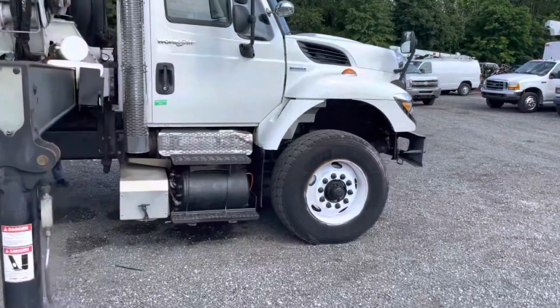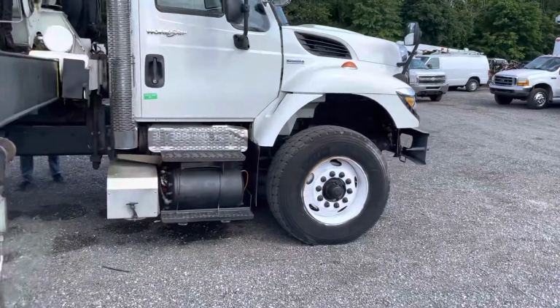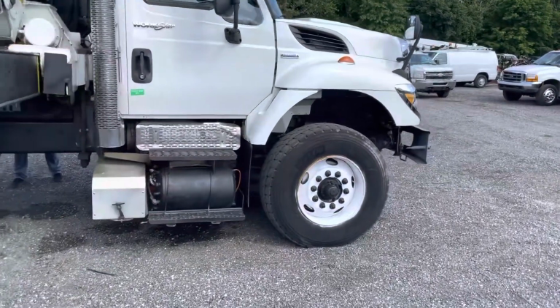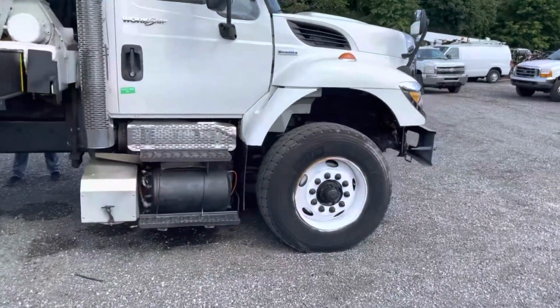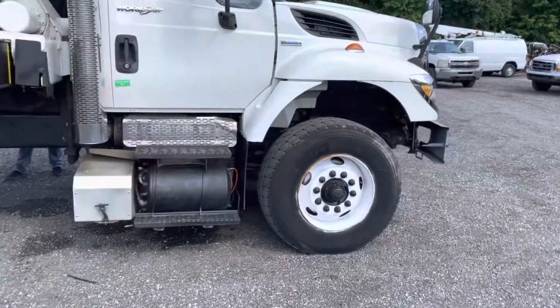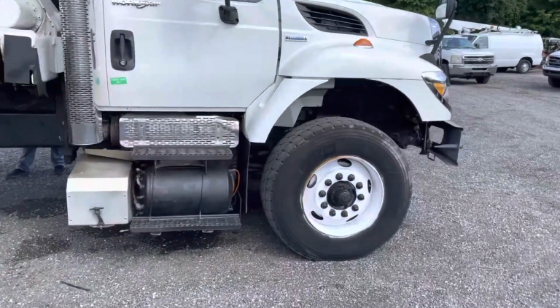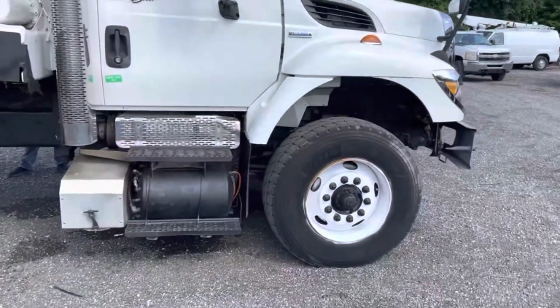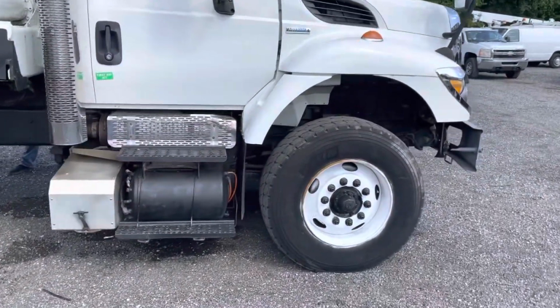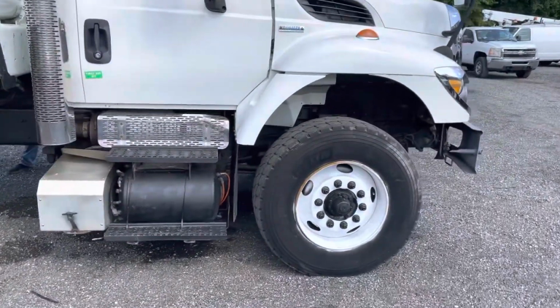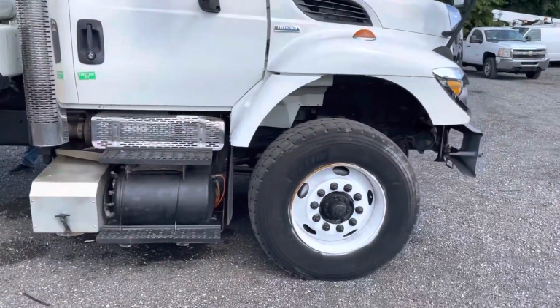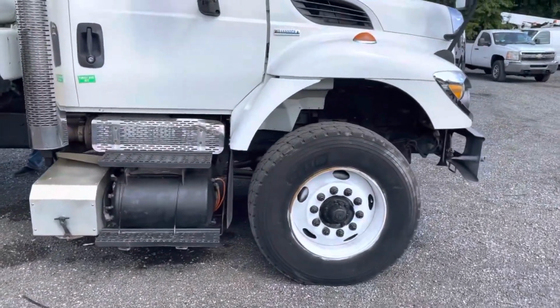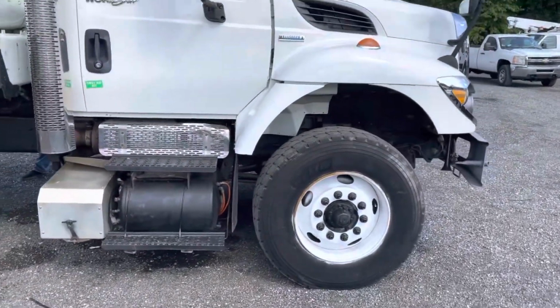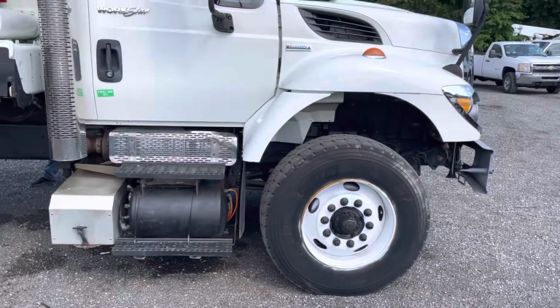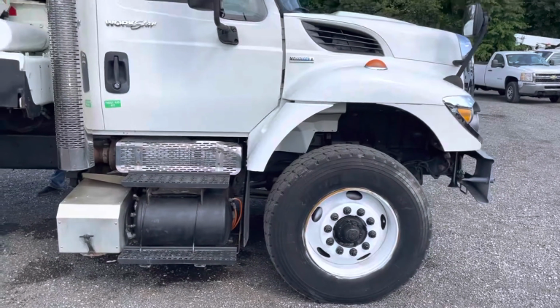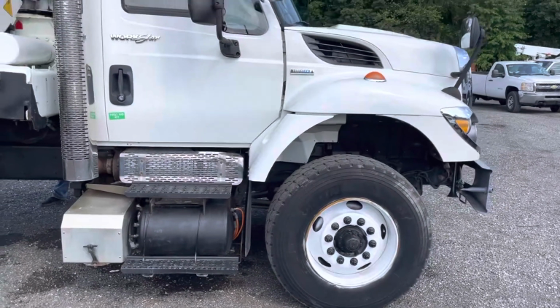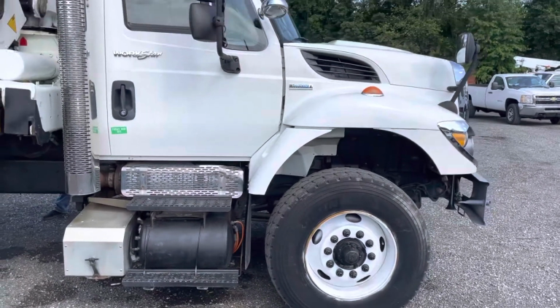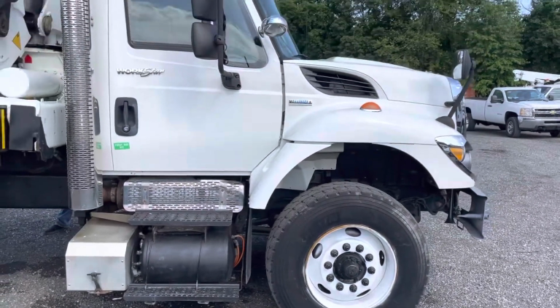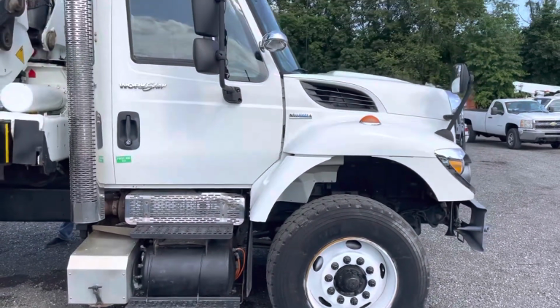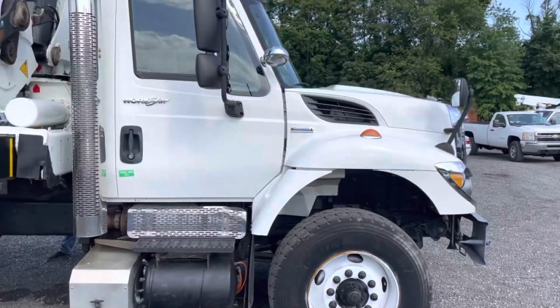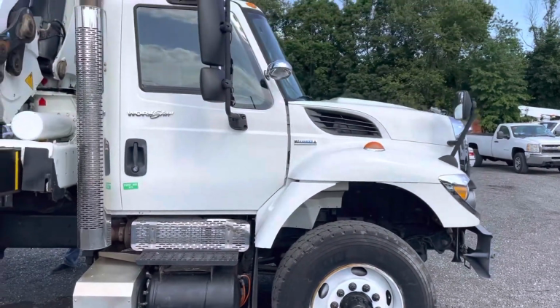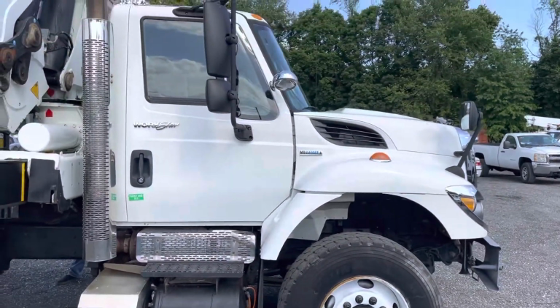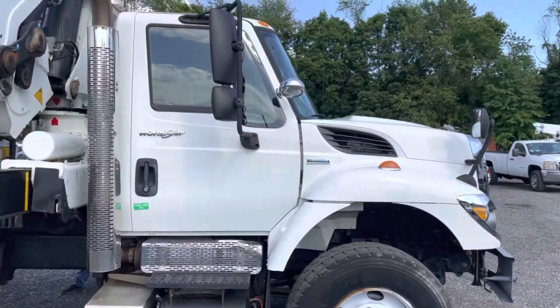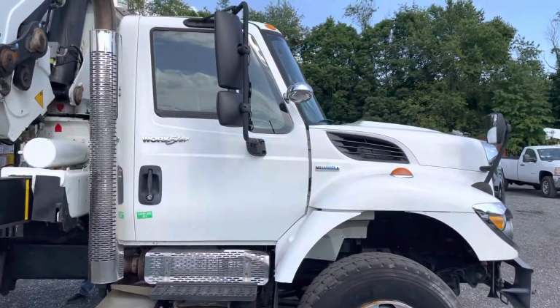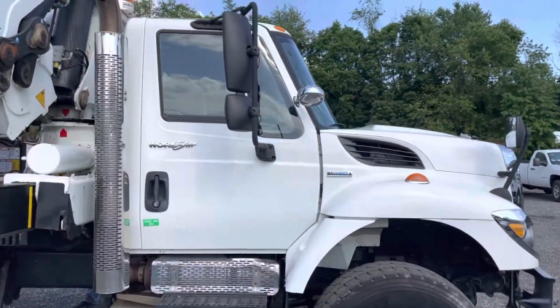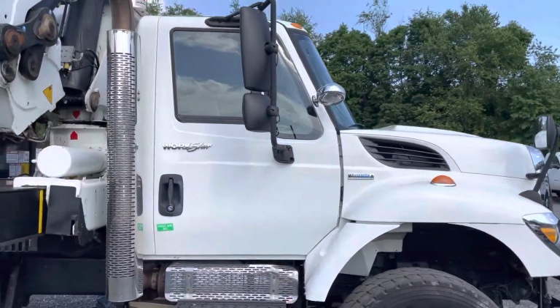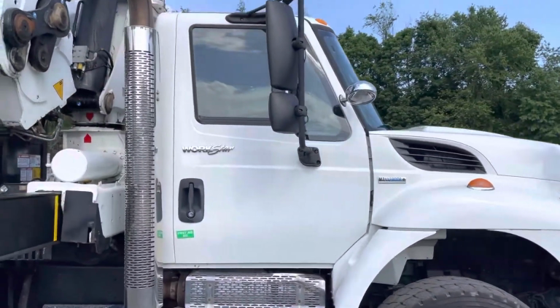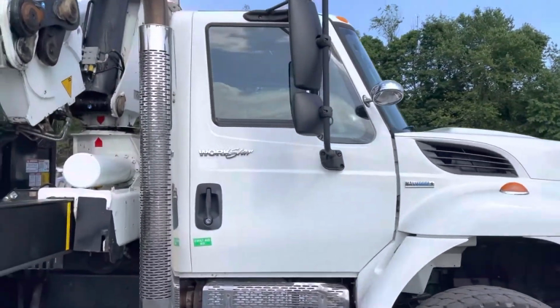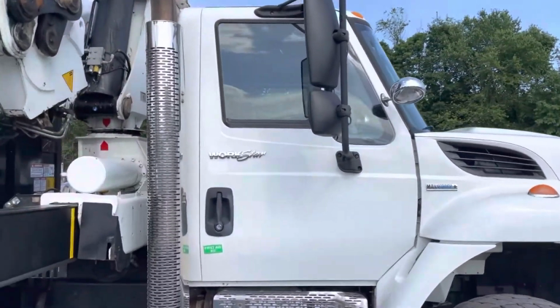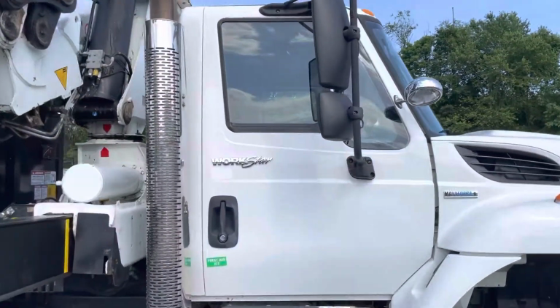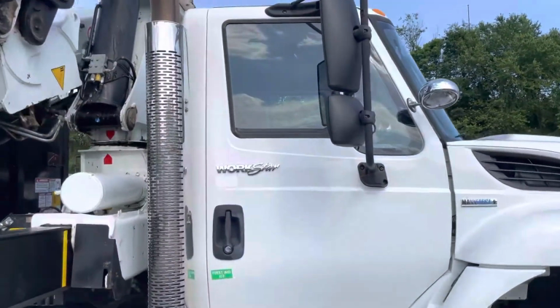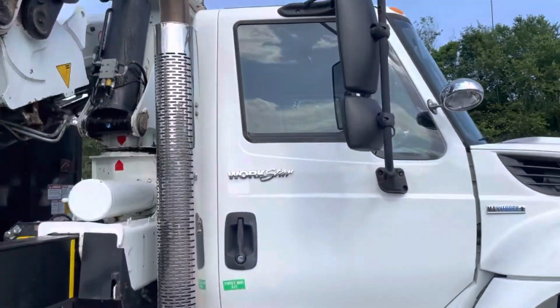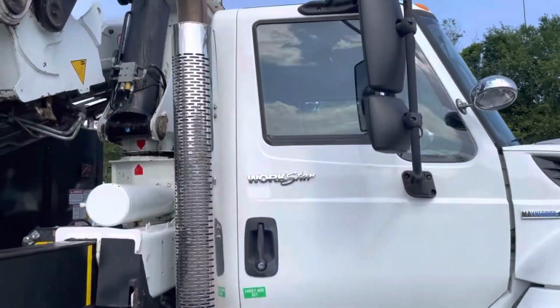No major damage. Truck shined up well, it looks good, it's clean and presentable — you can slap your company logo on this thing and go to work.